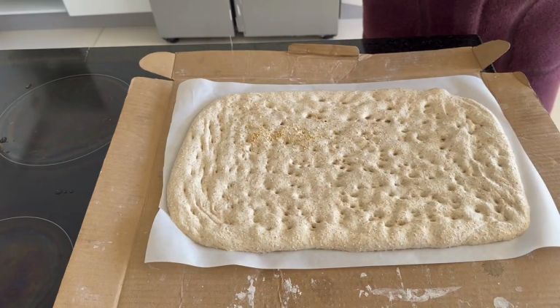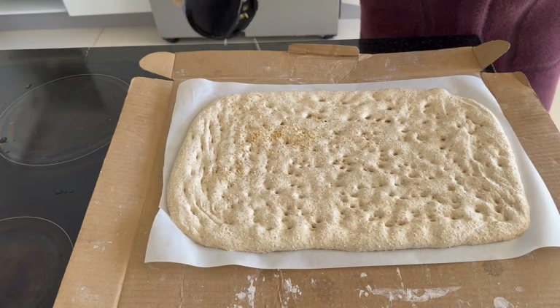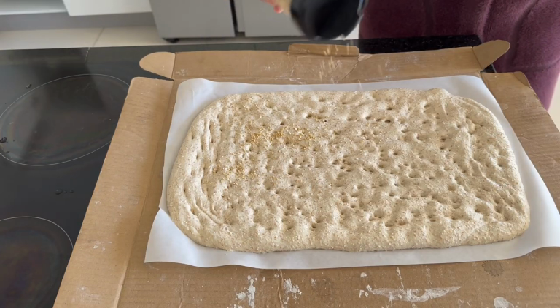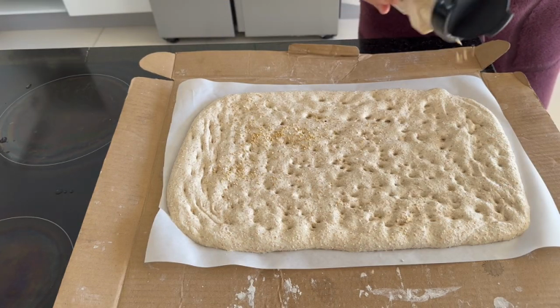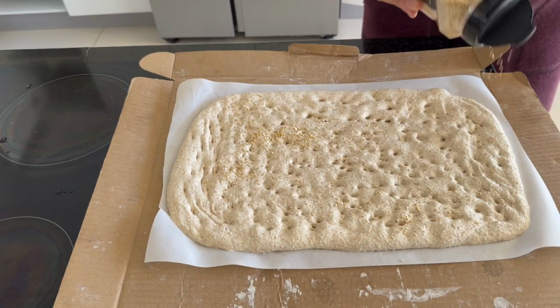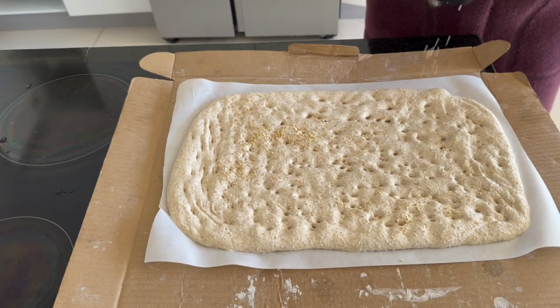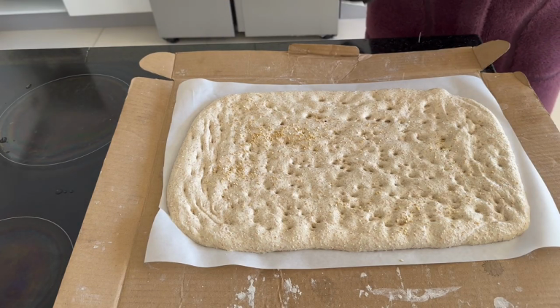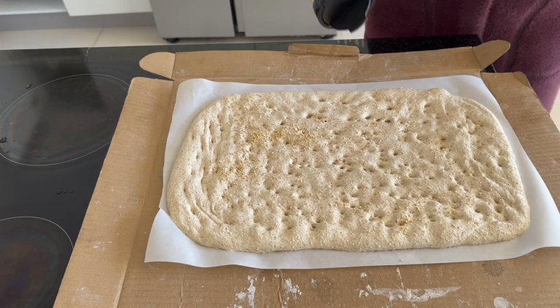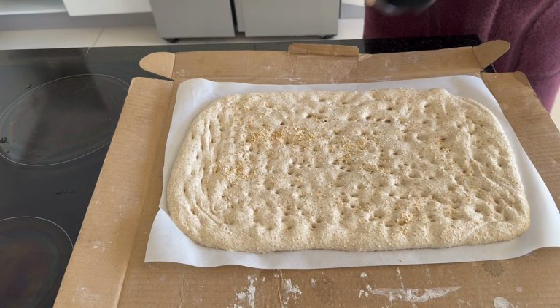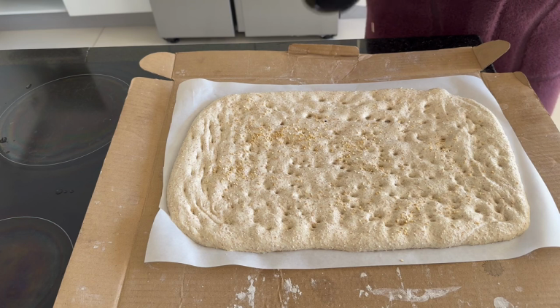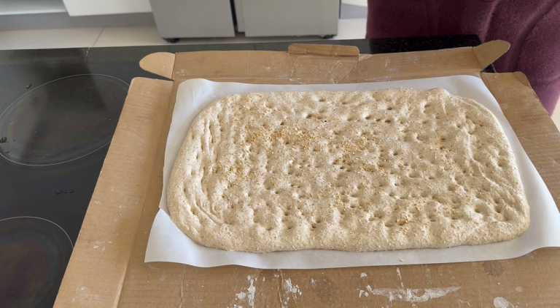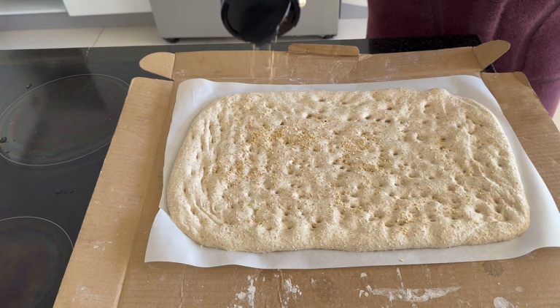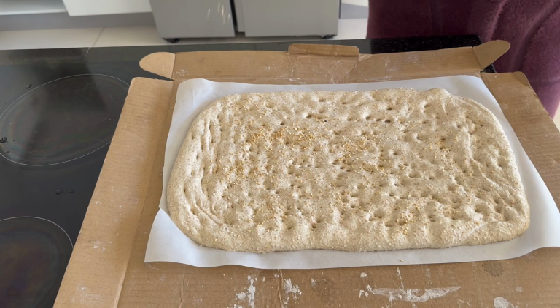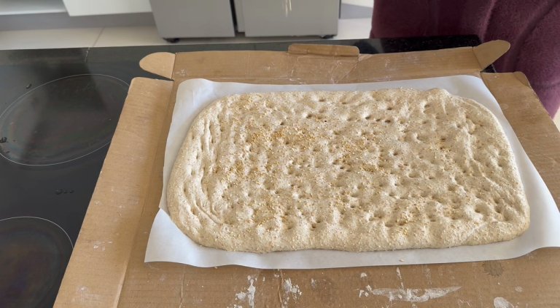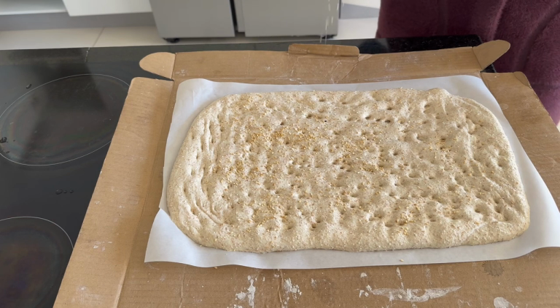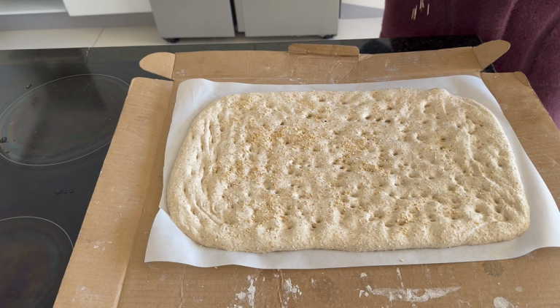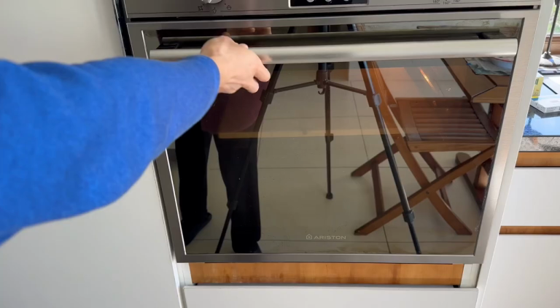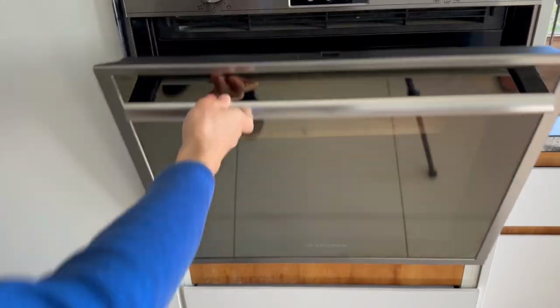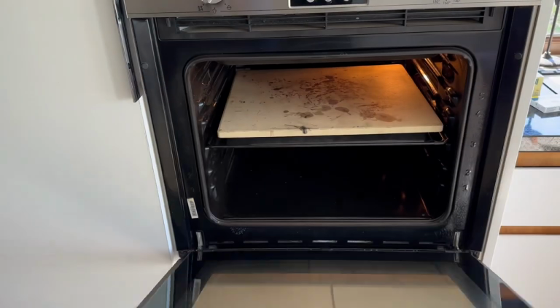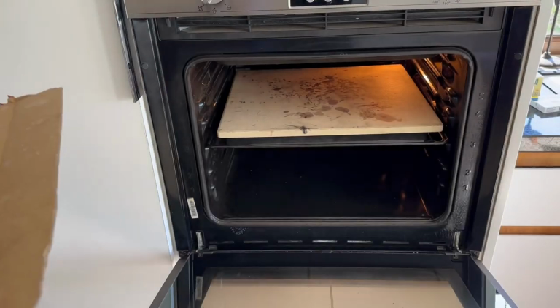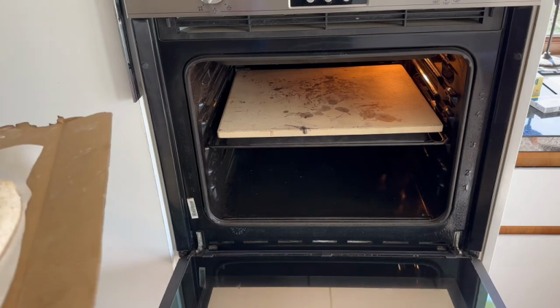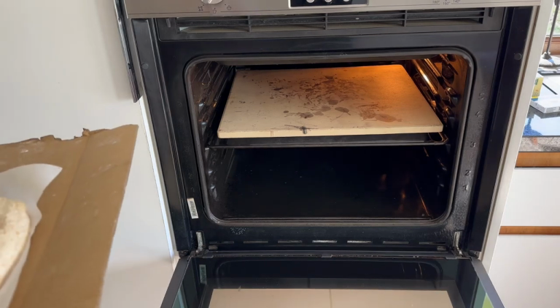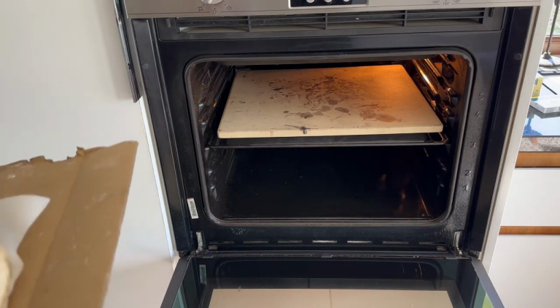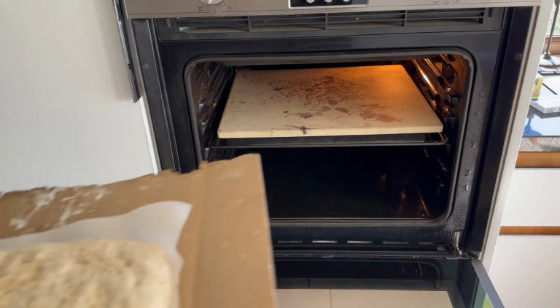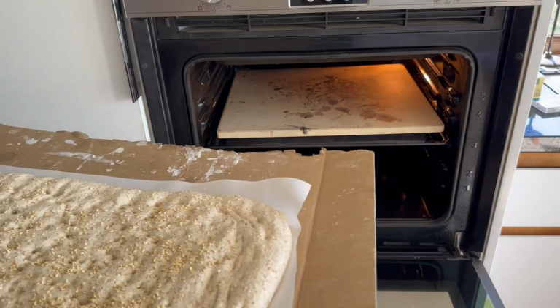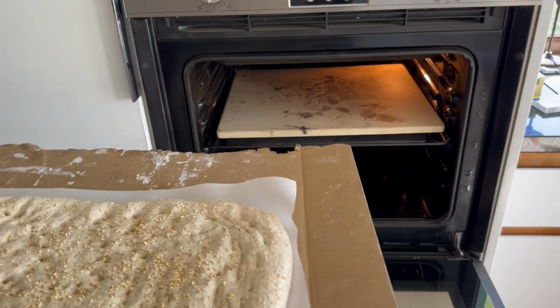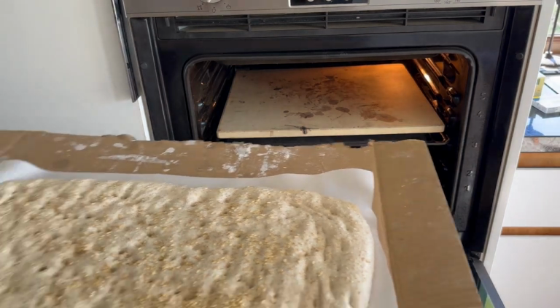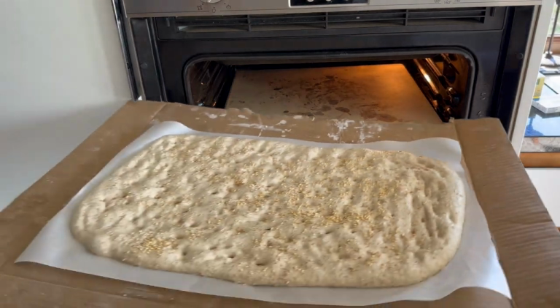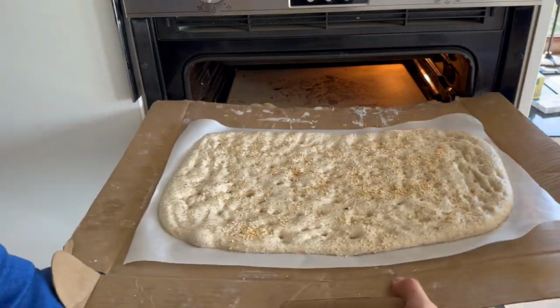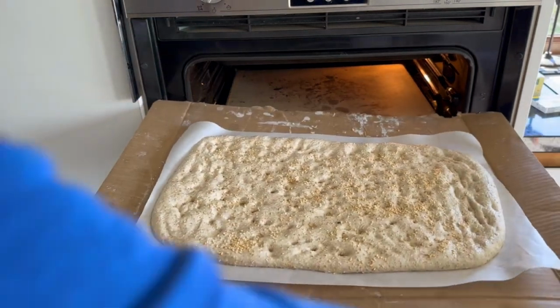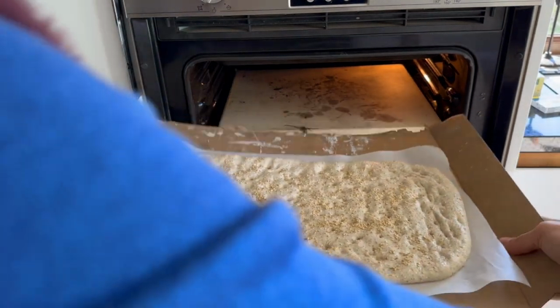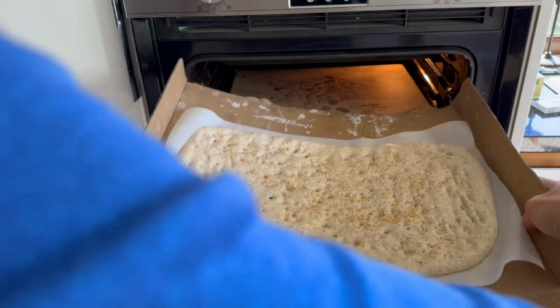To get a perfect crust, you can use a pizza stone. Preheat your oven to the highest temperature and bake for about 10 to 15 minutes, or until it gets golden brown.